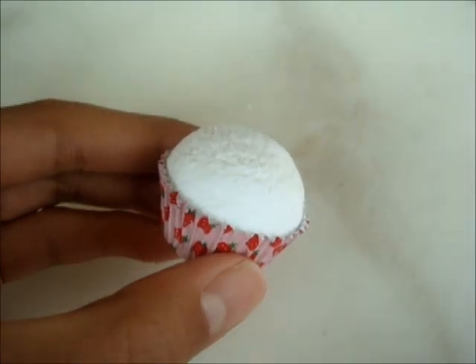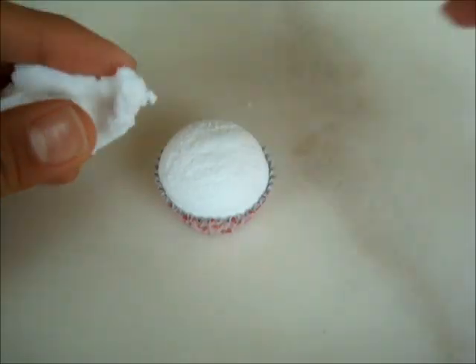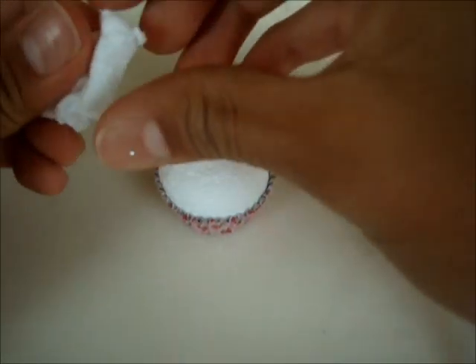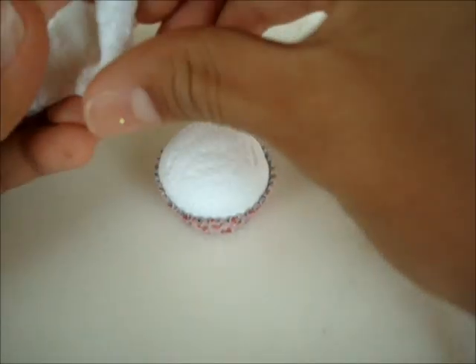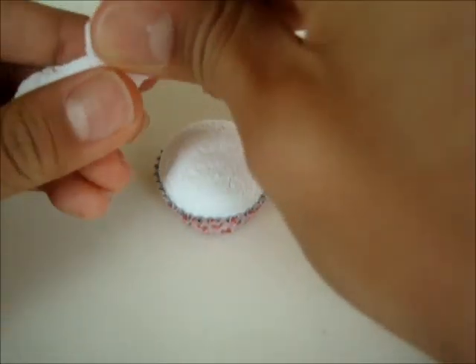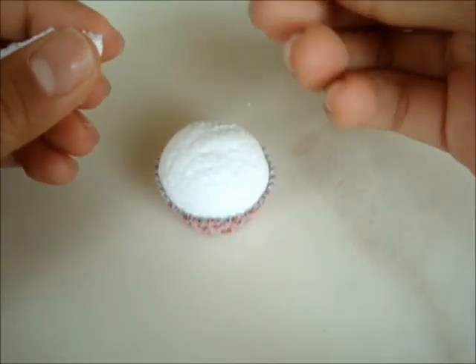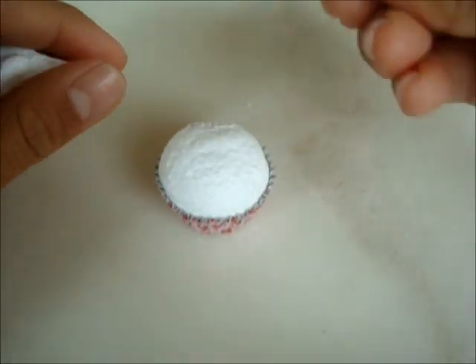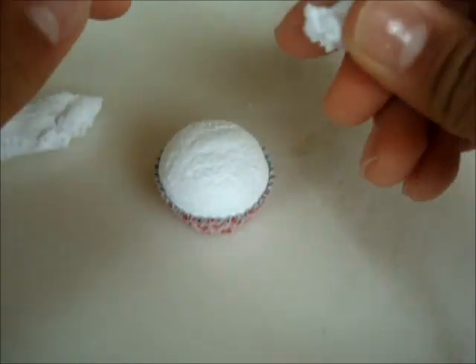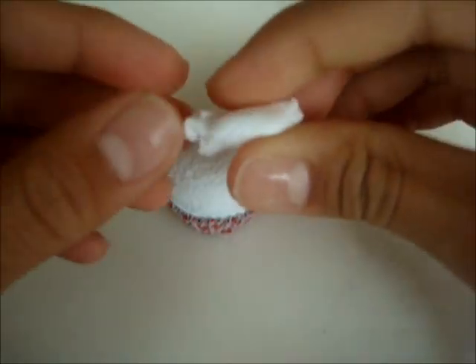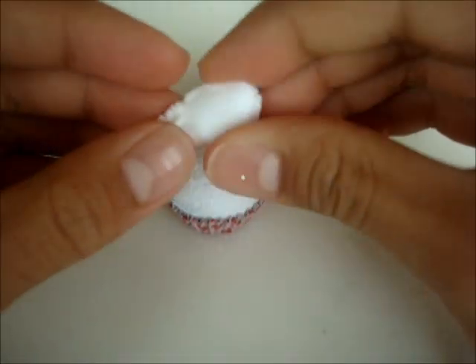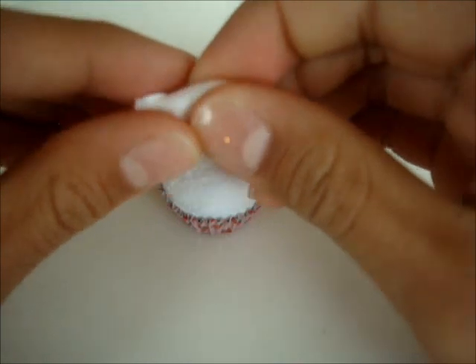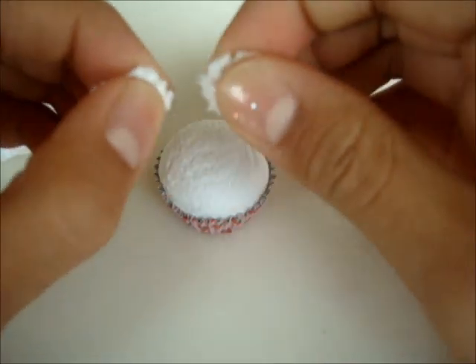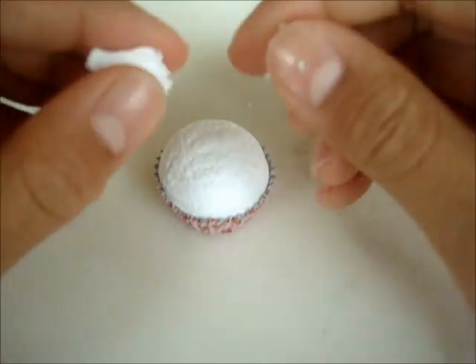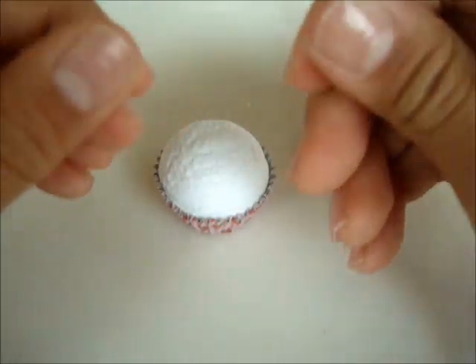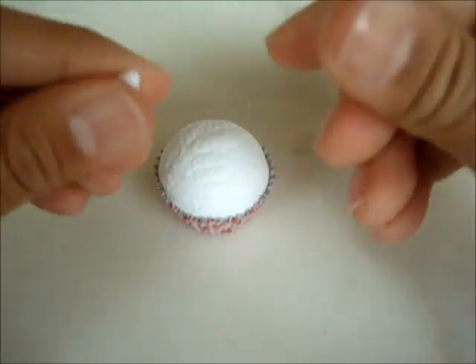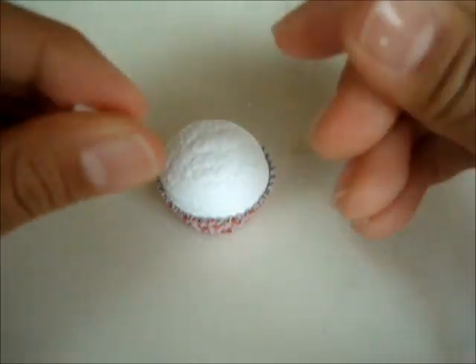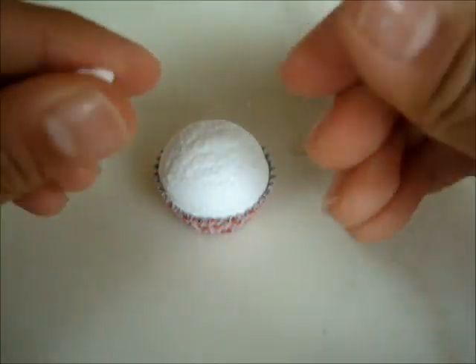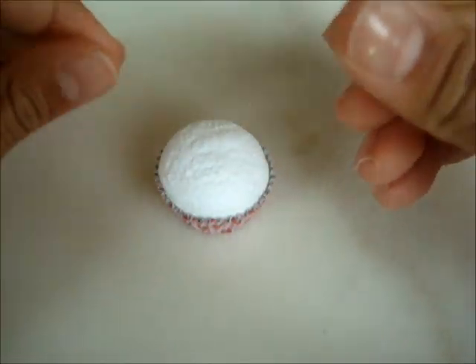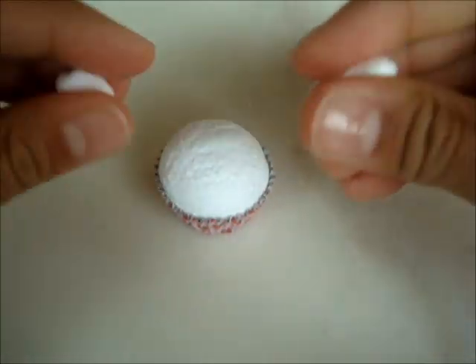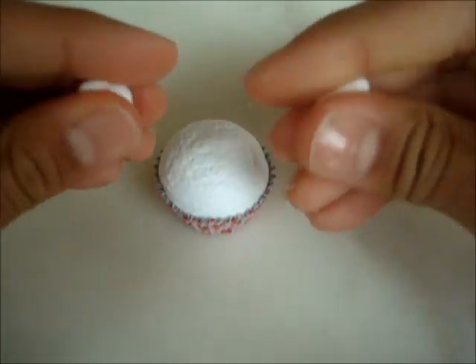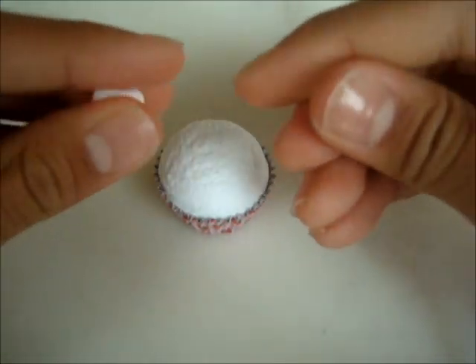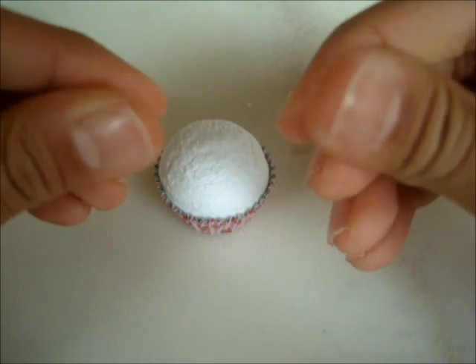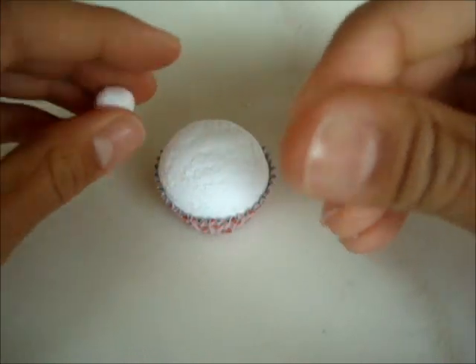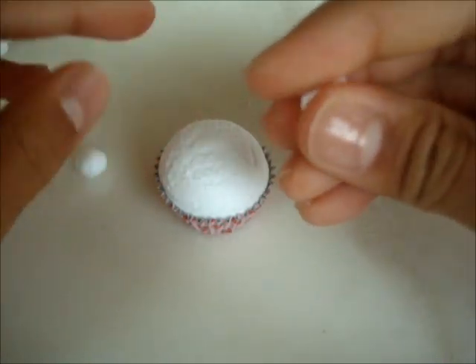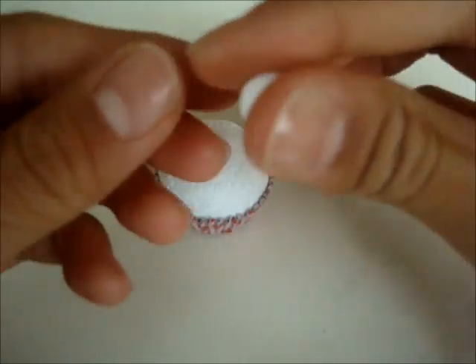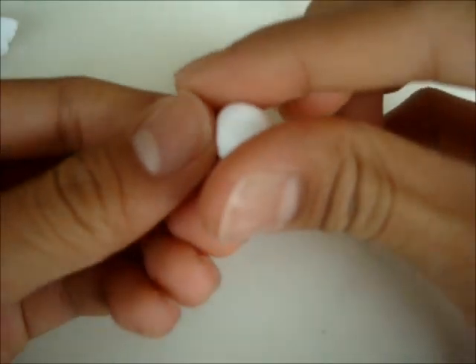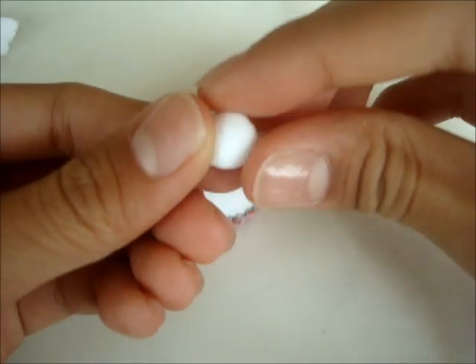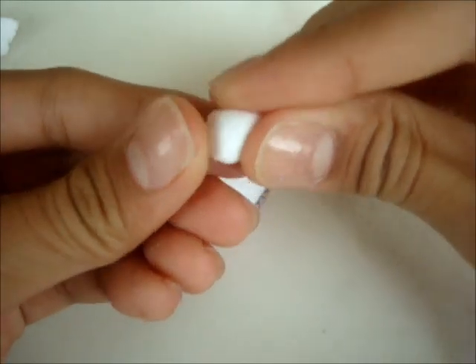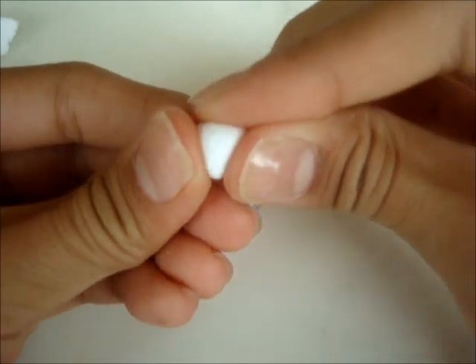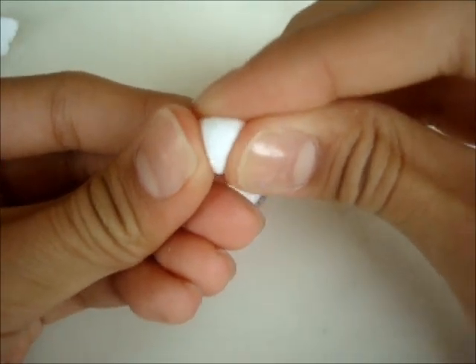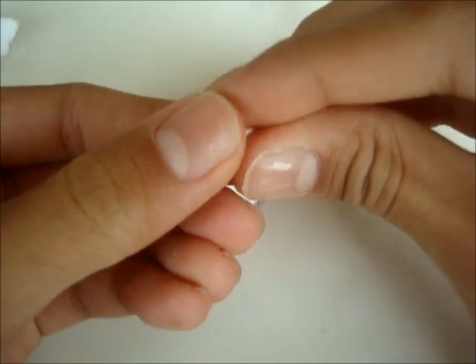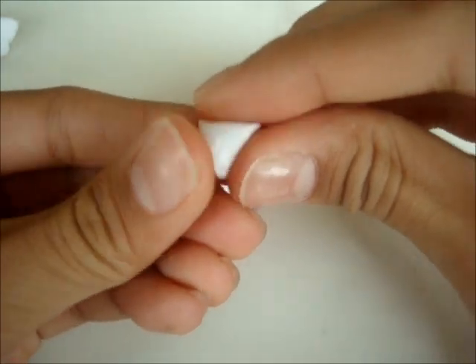Now I want to take some more Daiso air-dry clay and just shape out the ears. So get two equal parts, roll them into little circles, and start forming them into ears, just like this.